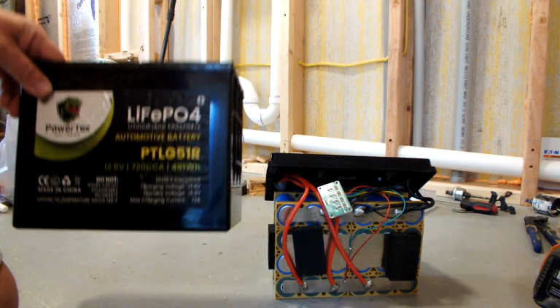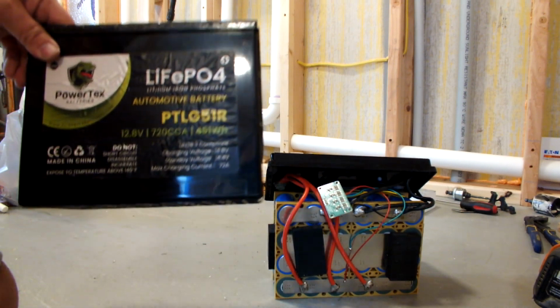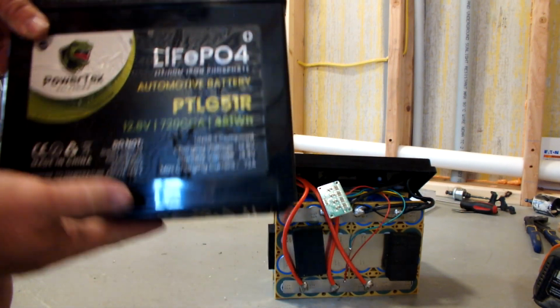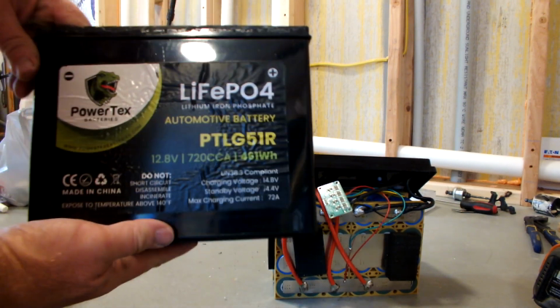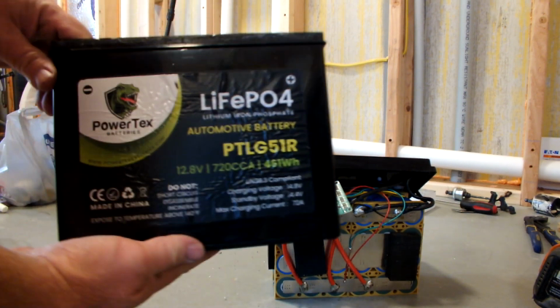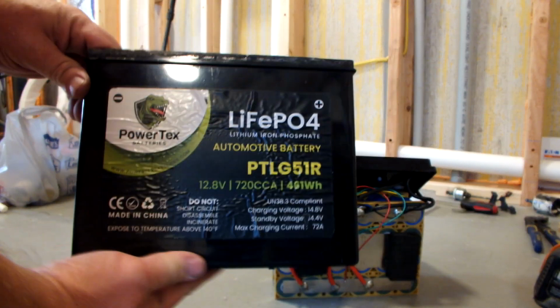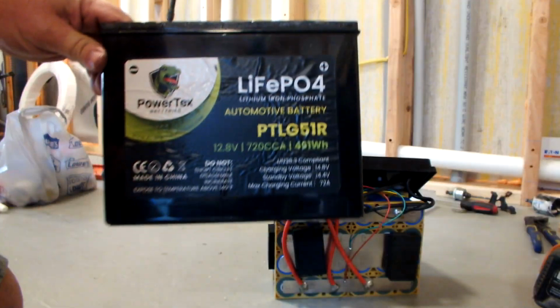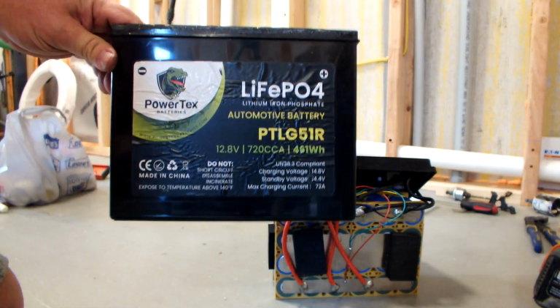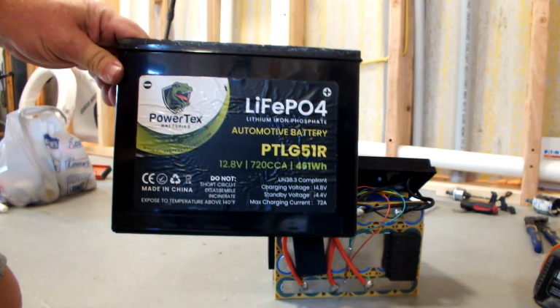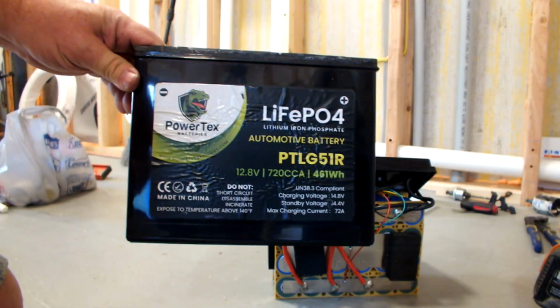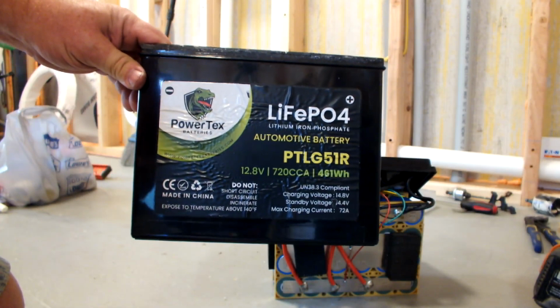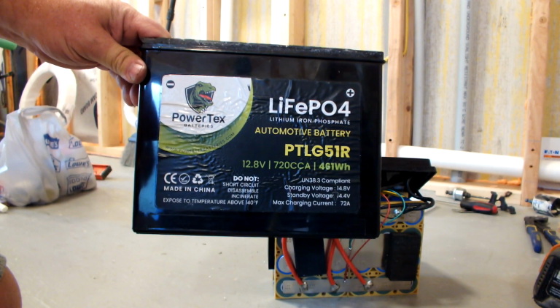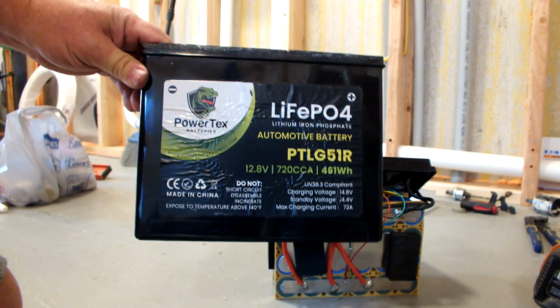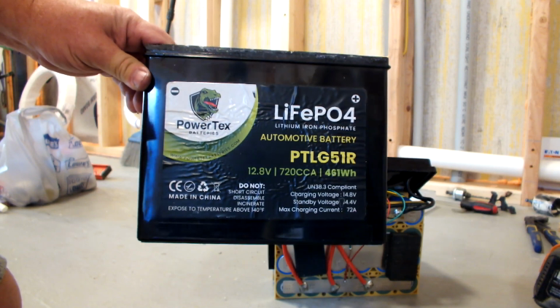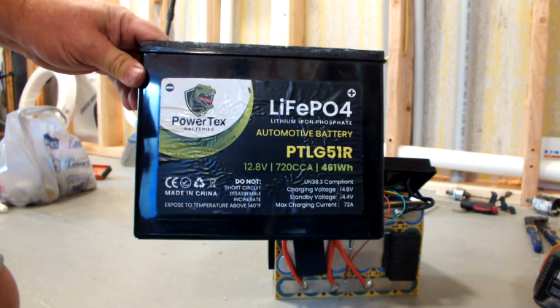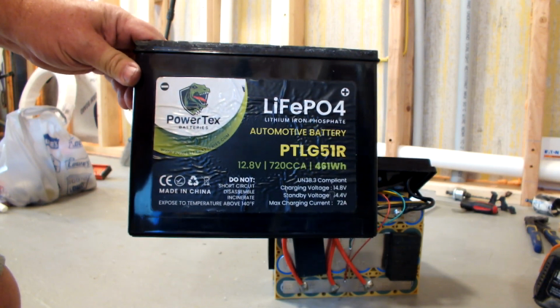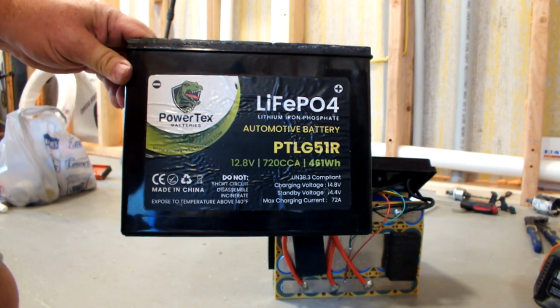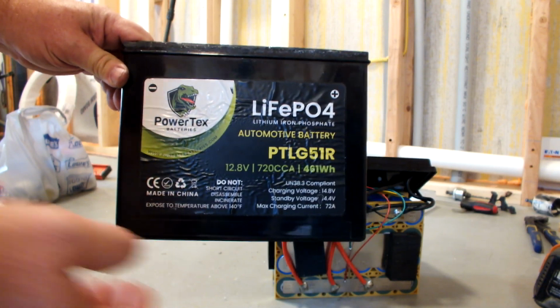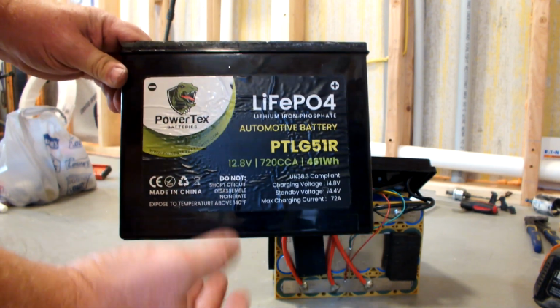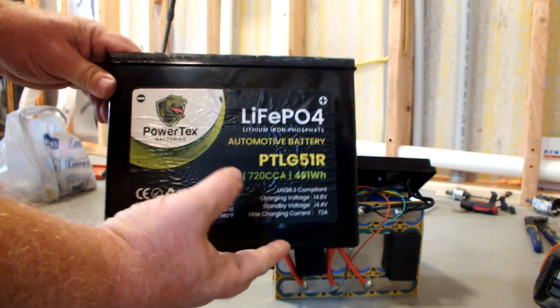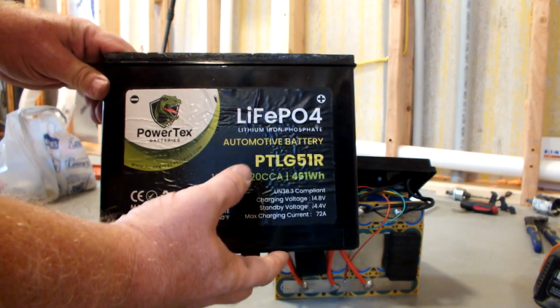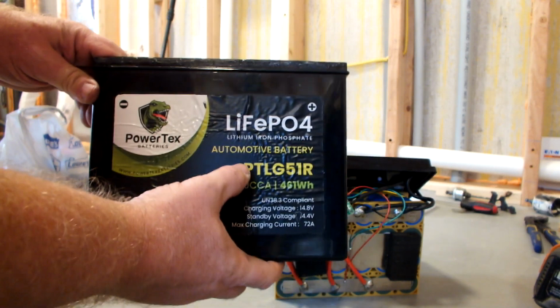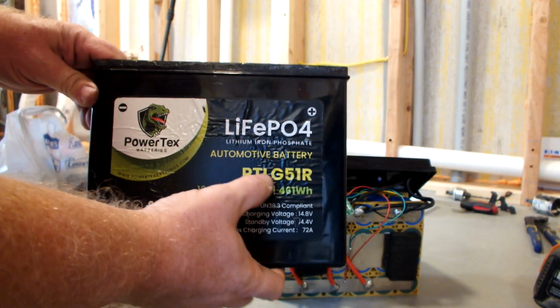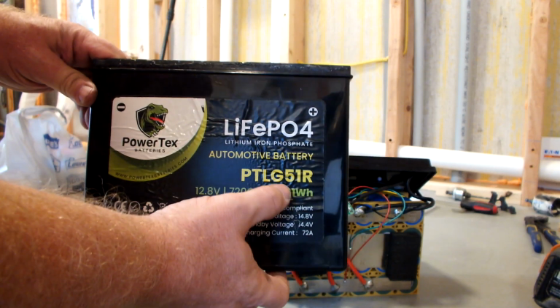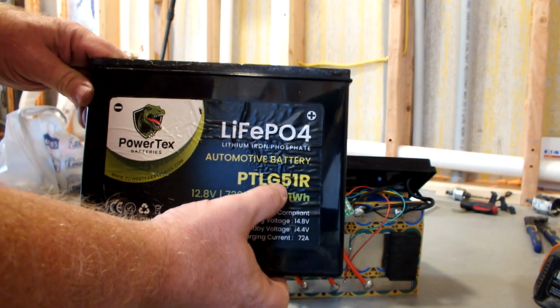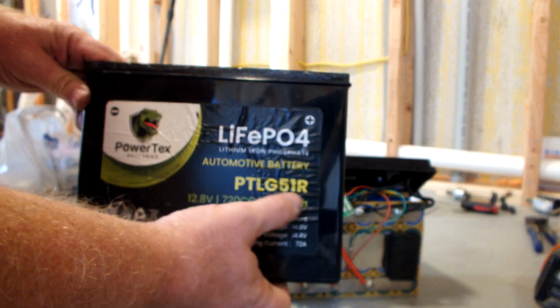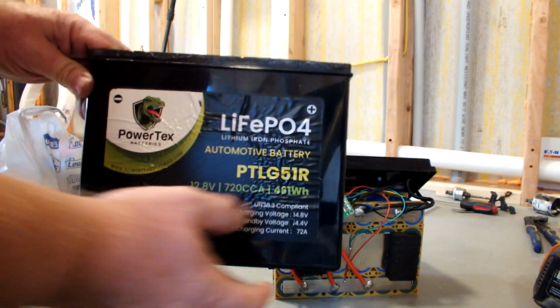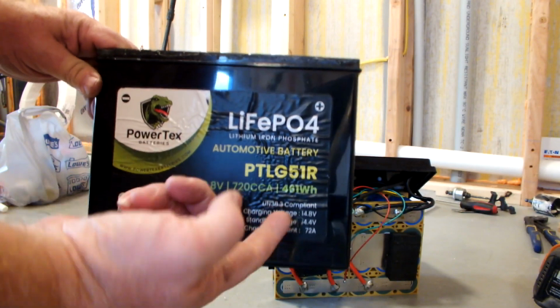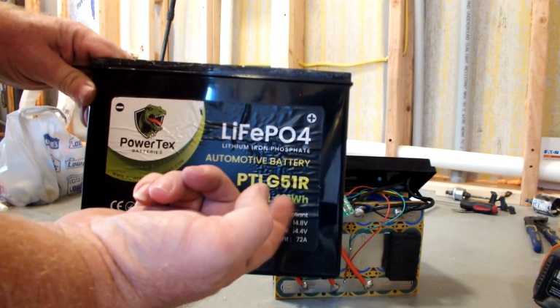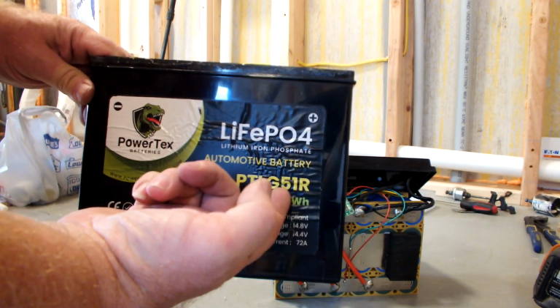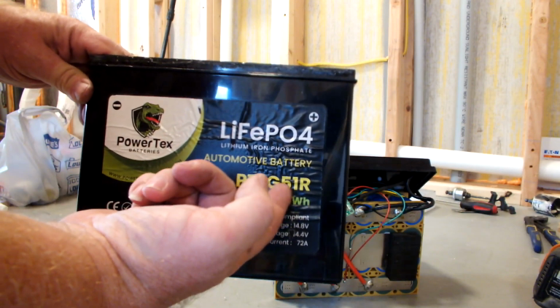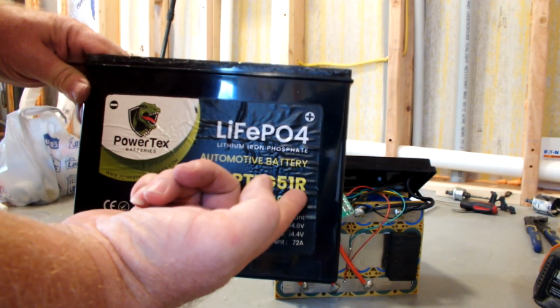Hopefully this is everything you want to know about the Powertex starter battery. This particular model is the PTLG51R, so Group 51R.